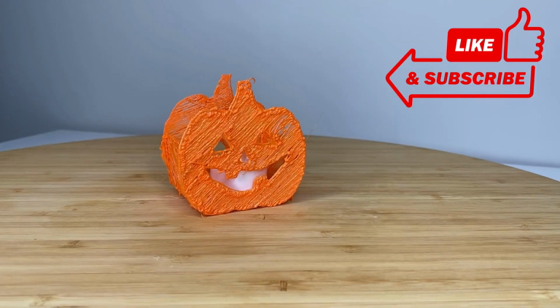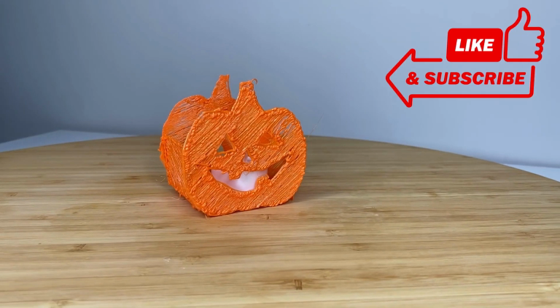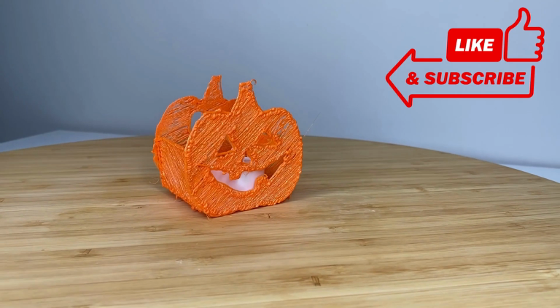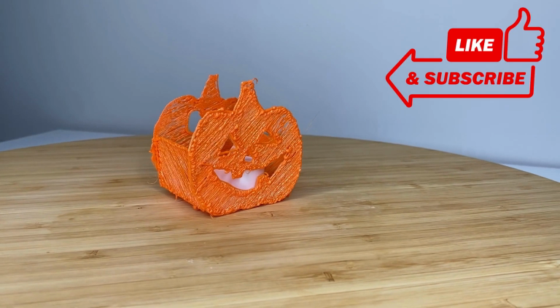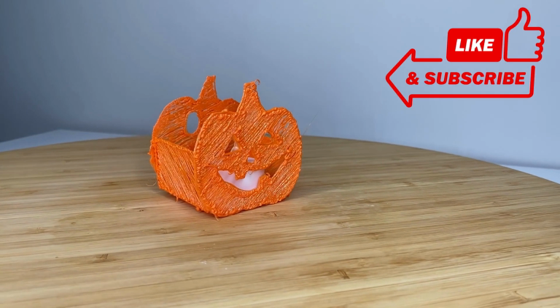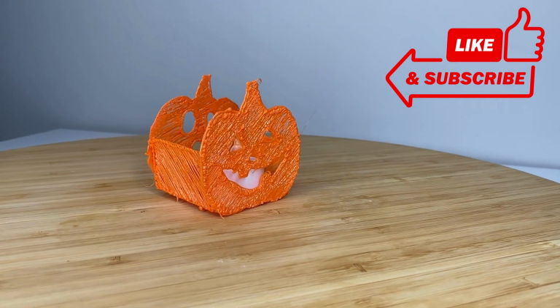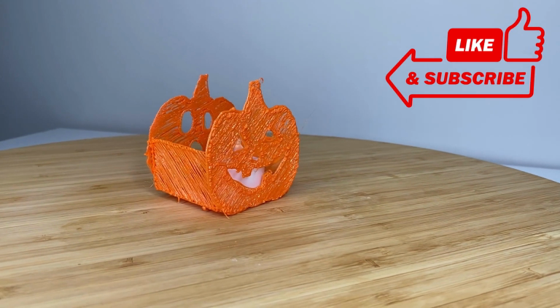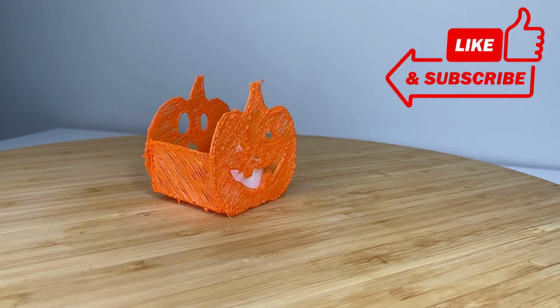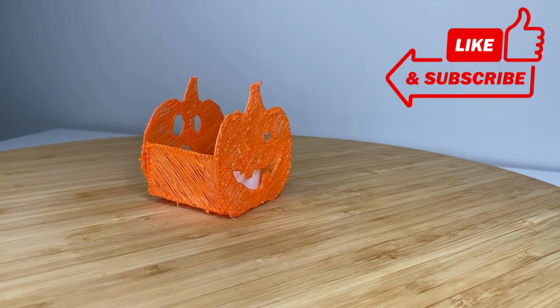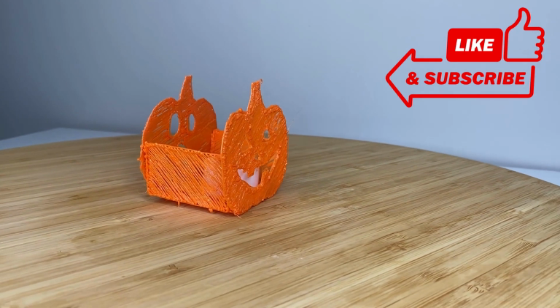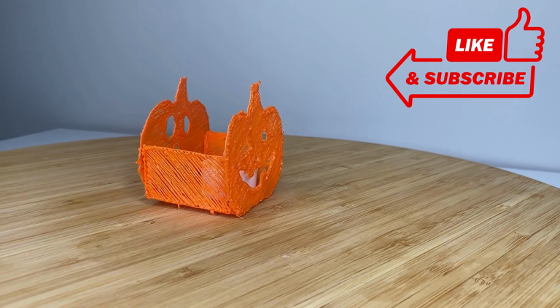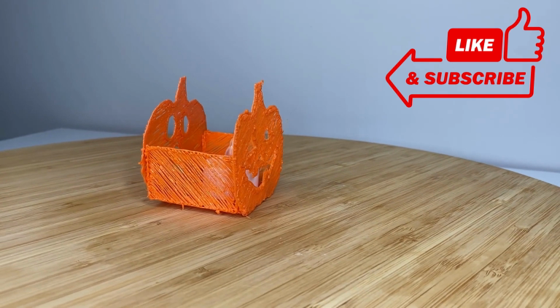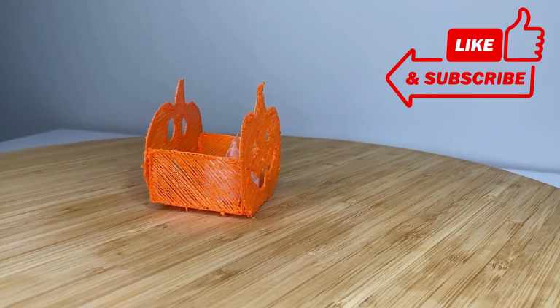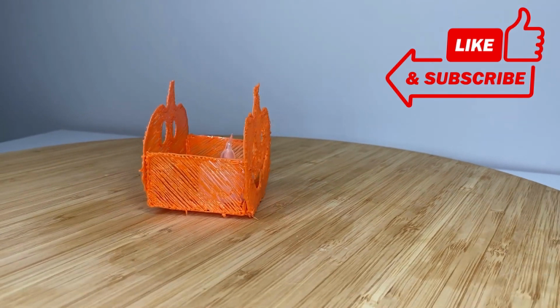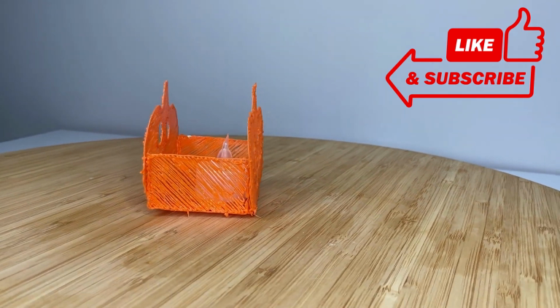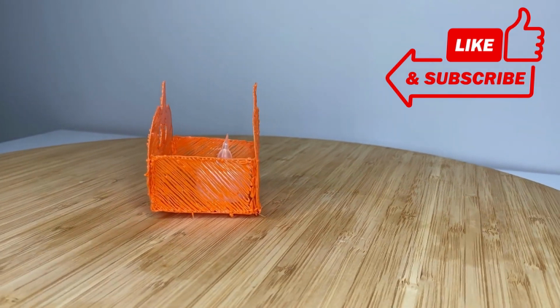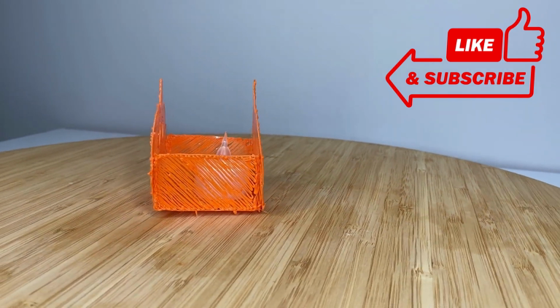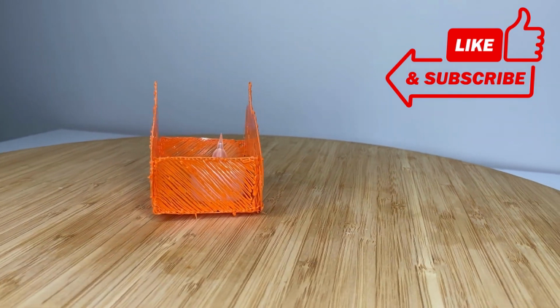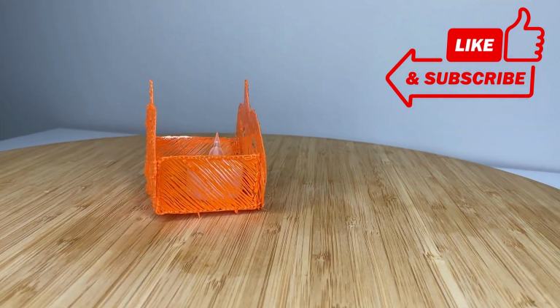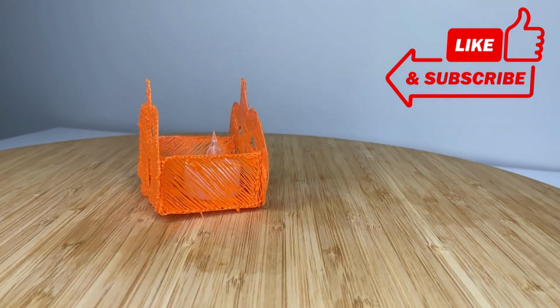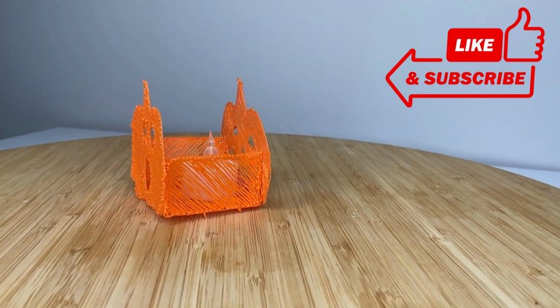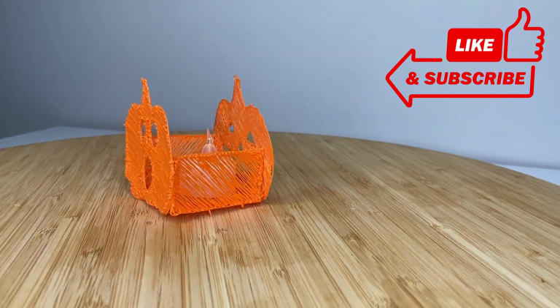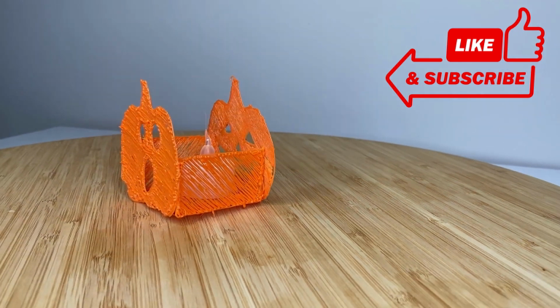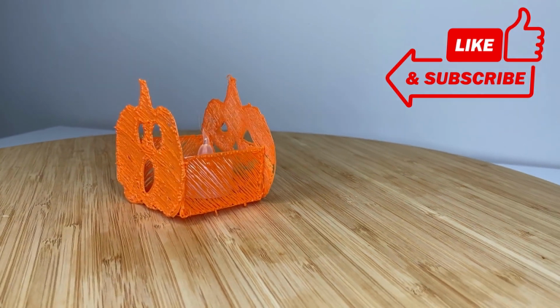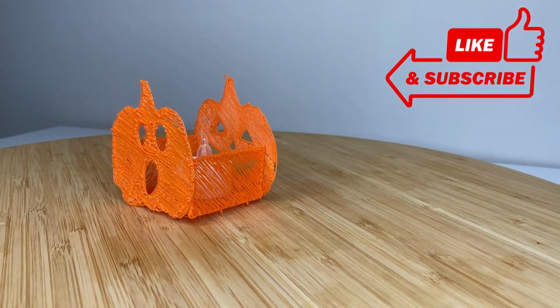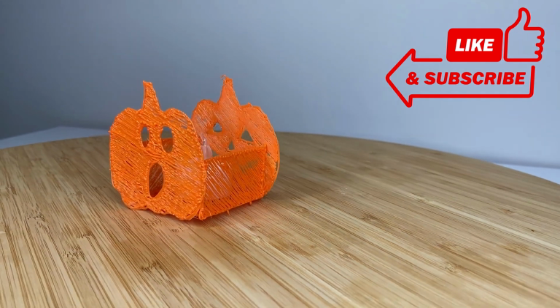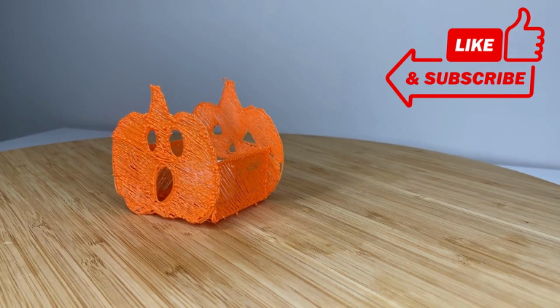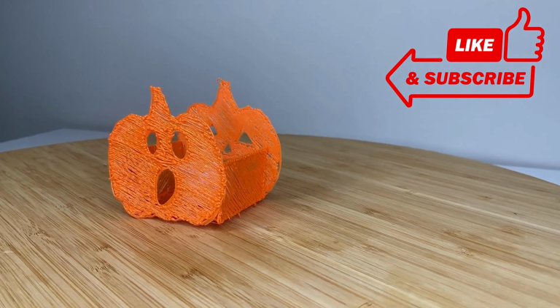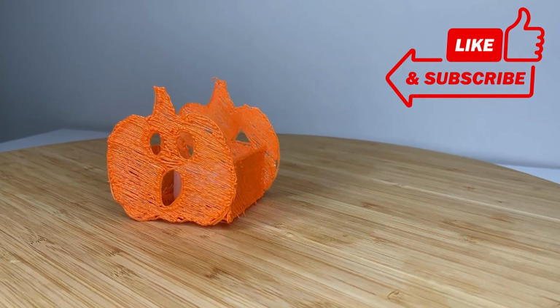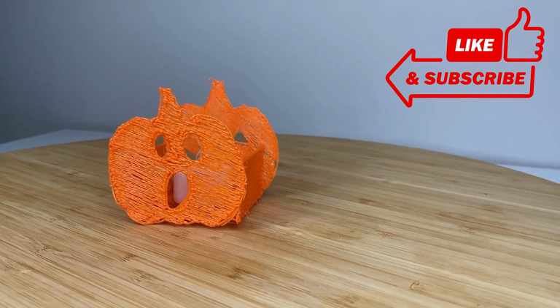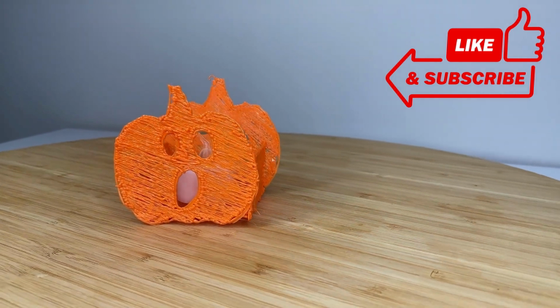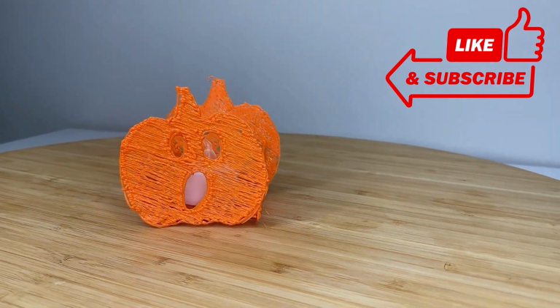Thanks for watching this tutorial on this 3D pen pumpkin activity. I hope you enjoyed it. I certainly had a lot of fun doing it with my kids. Don't forget to like and subscribe to my channel for more.